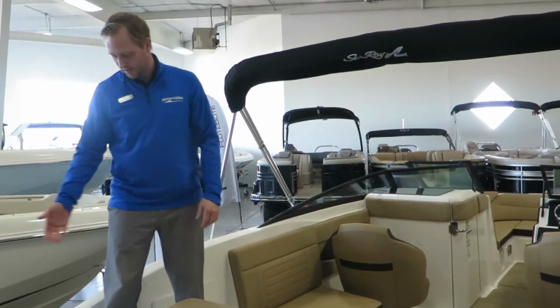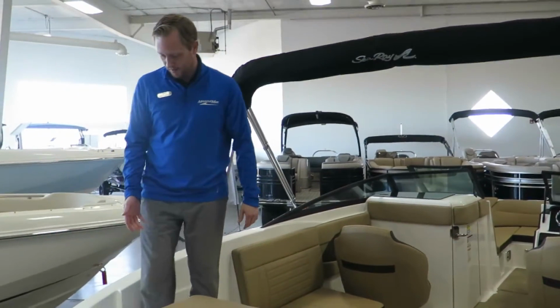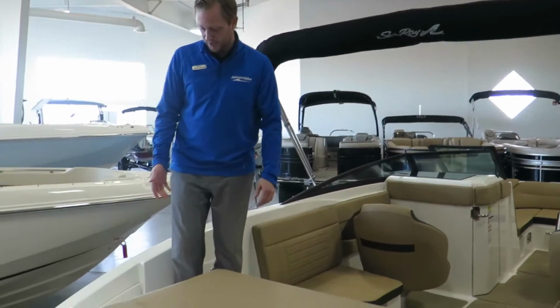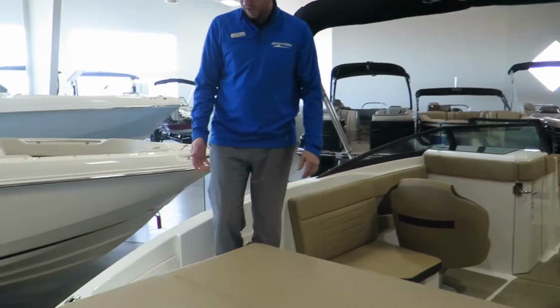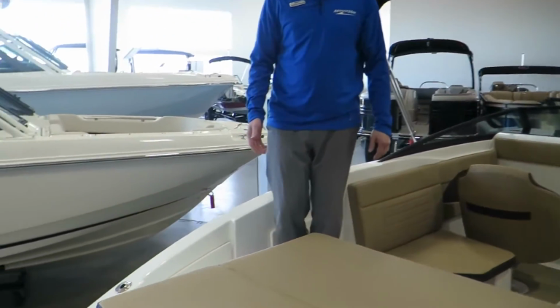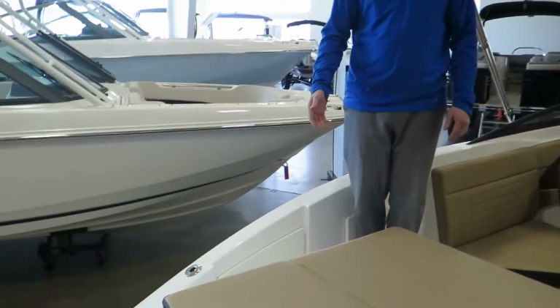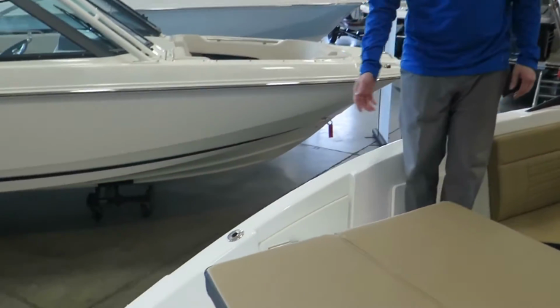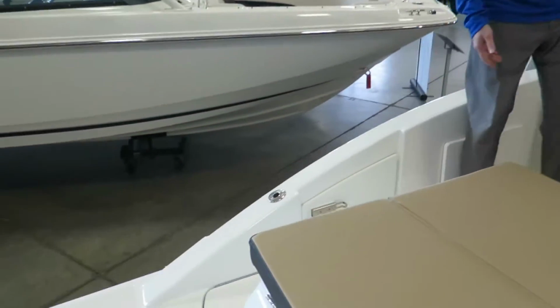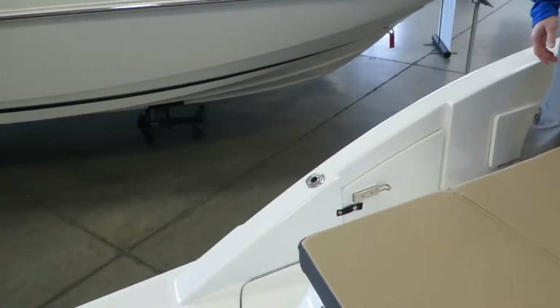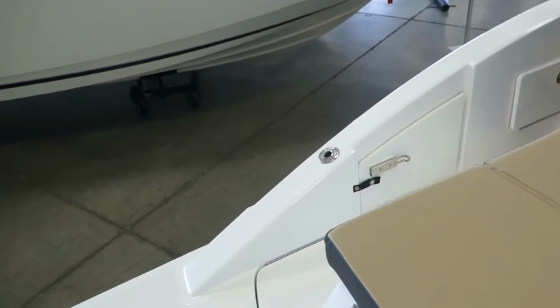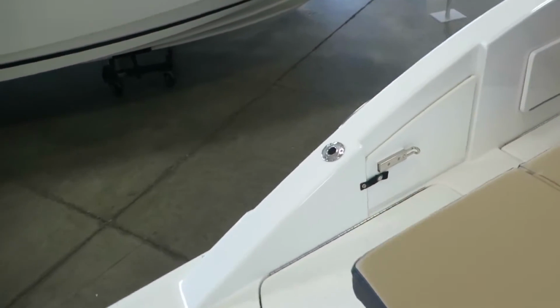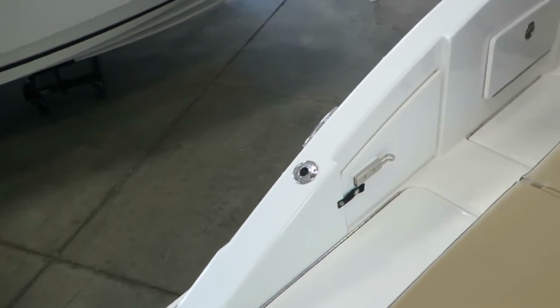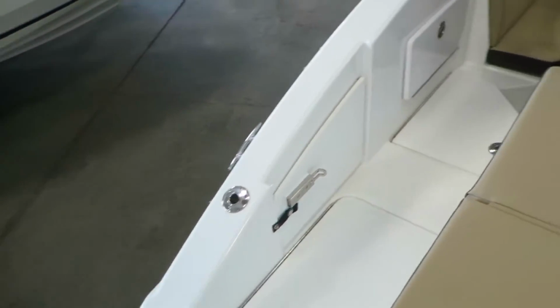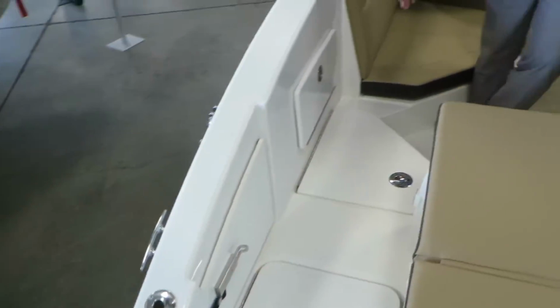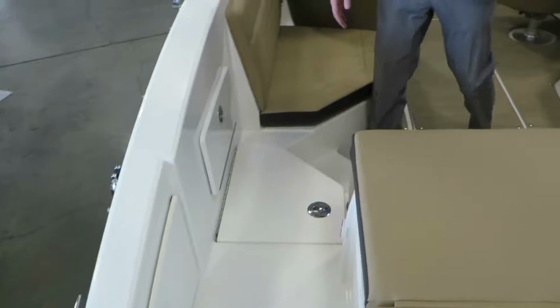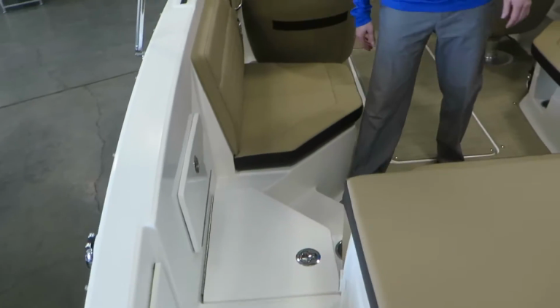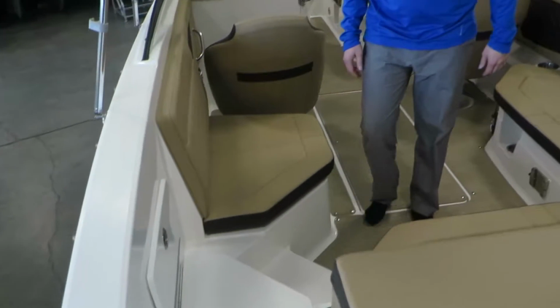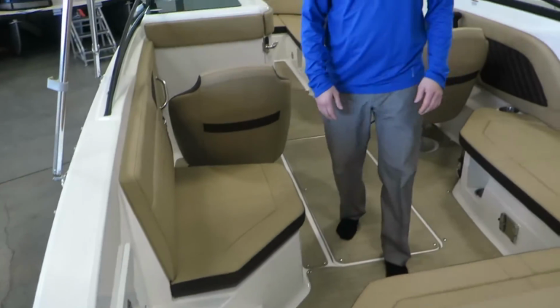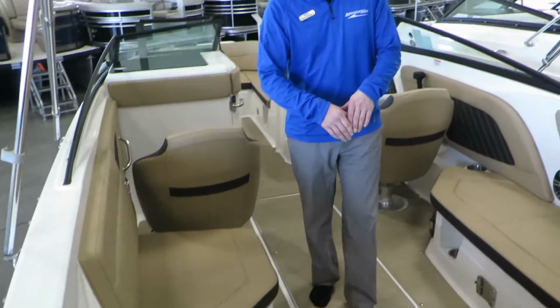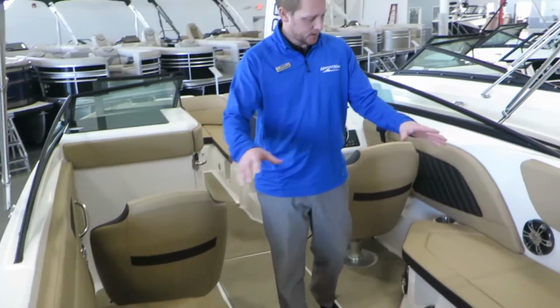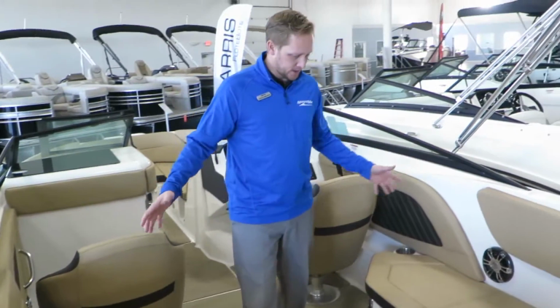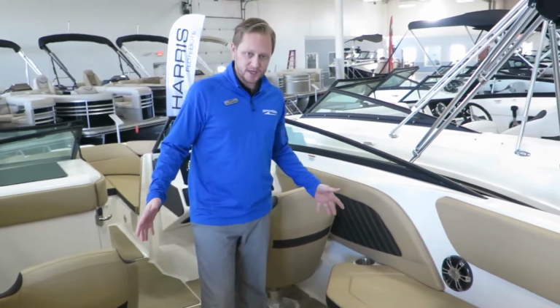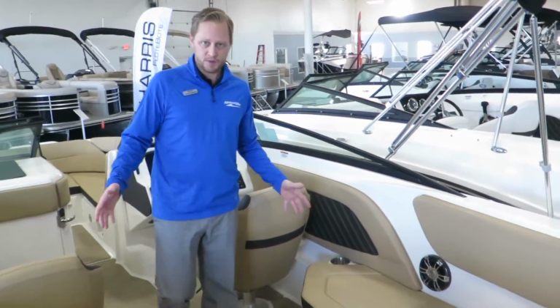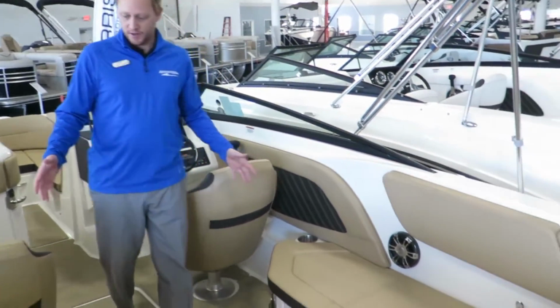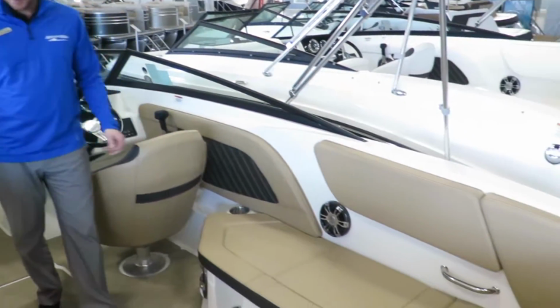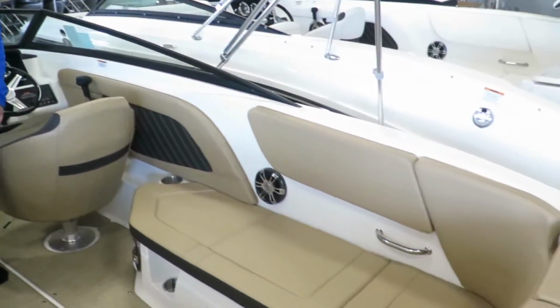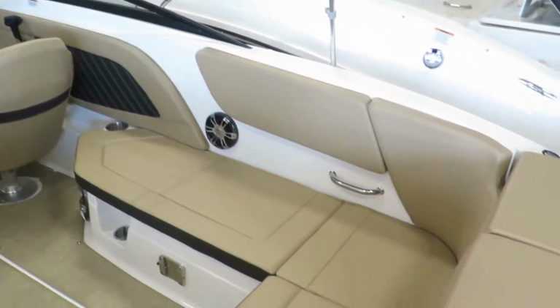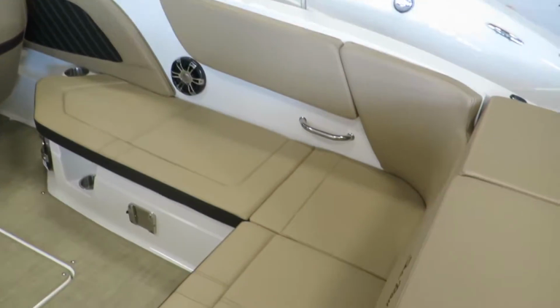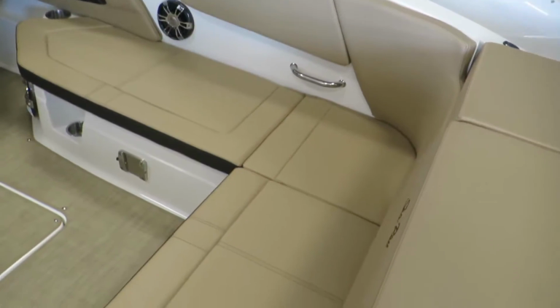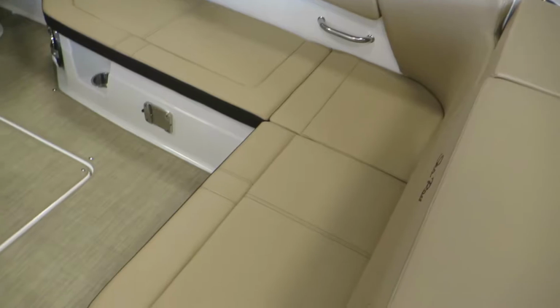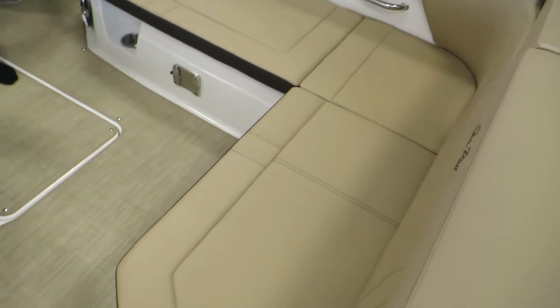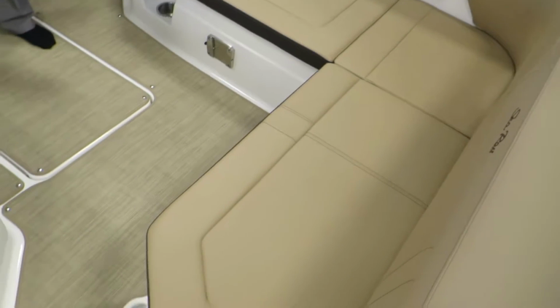The SPXs all have a nice walkthrough. We've got some storage under there, storage under there. Nice big cockpit area, lots of storage underneath the seats, and a cooler.